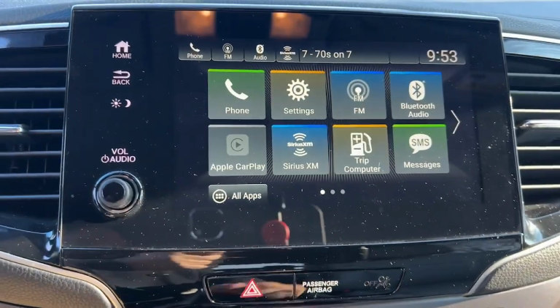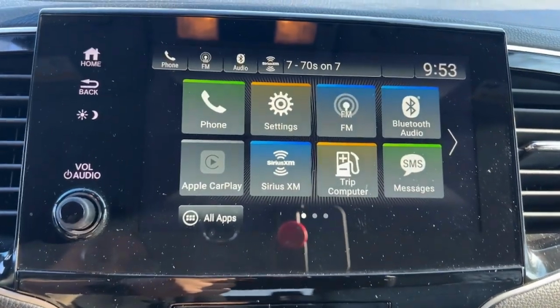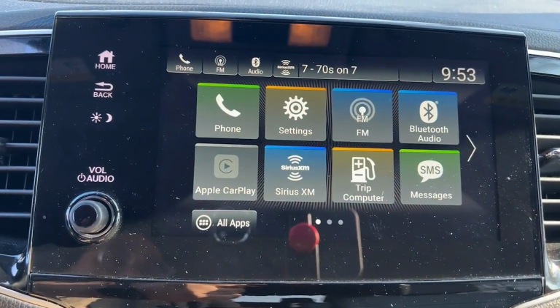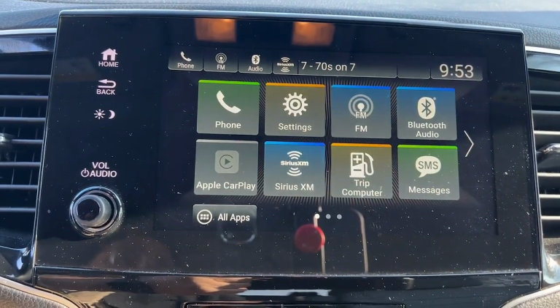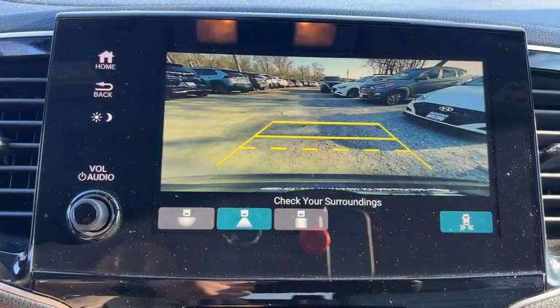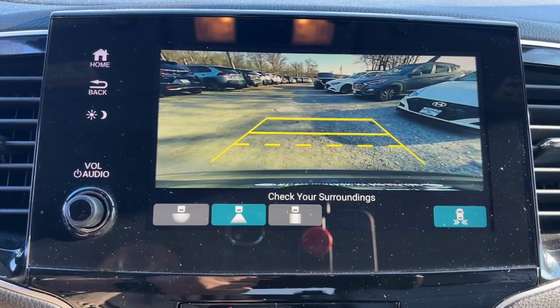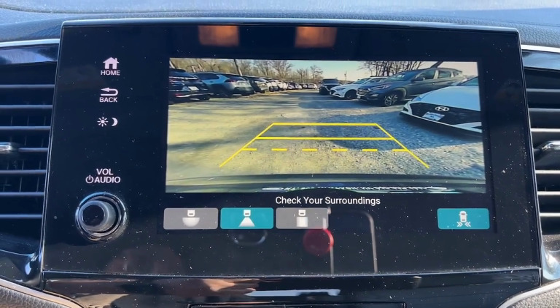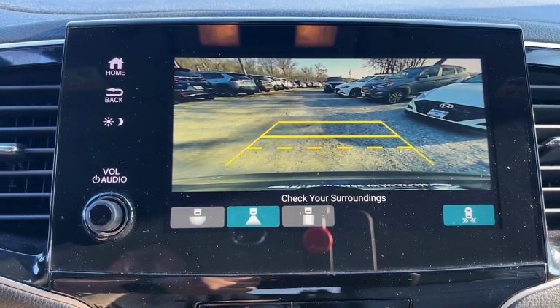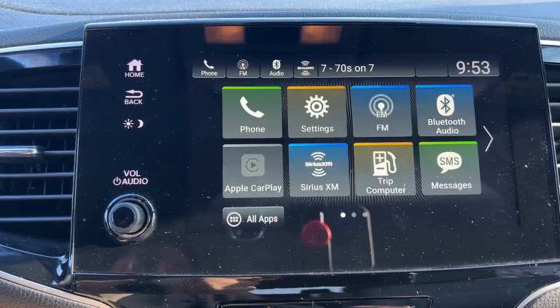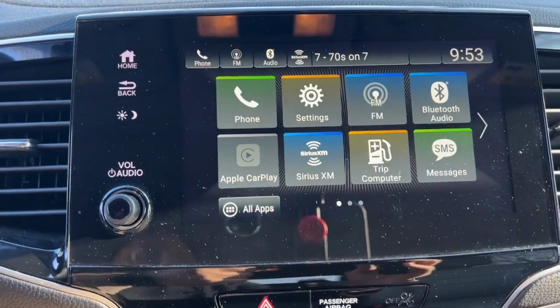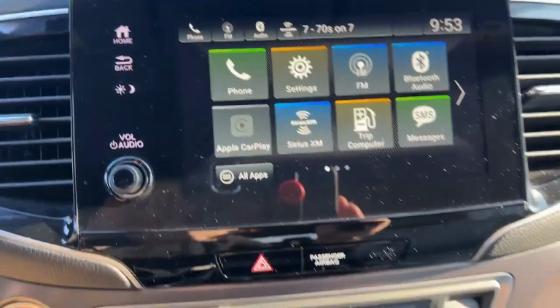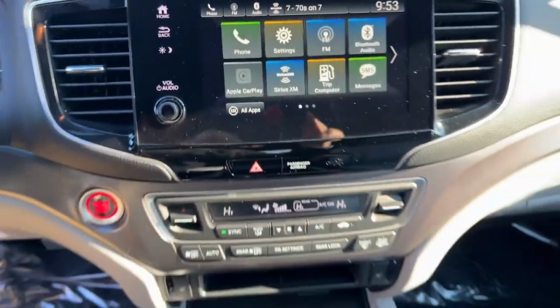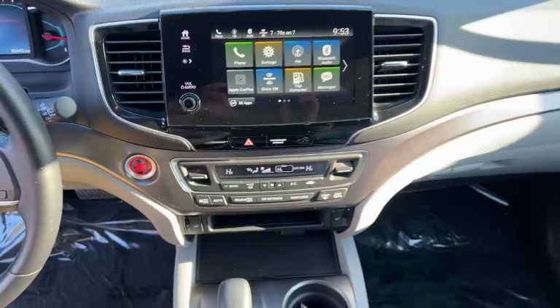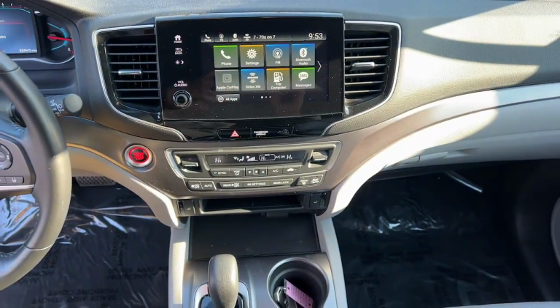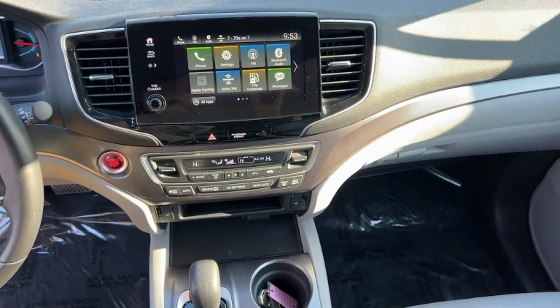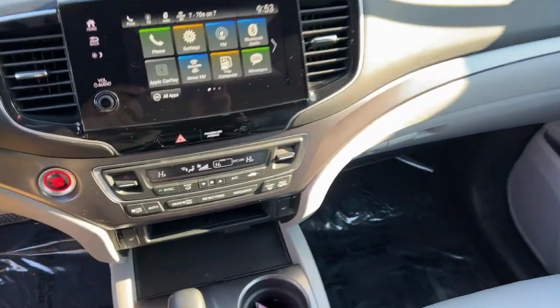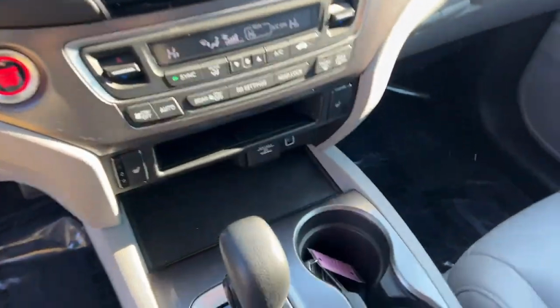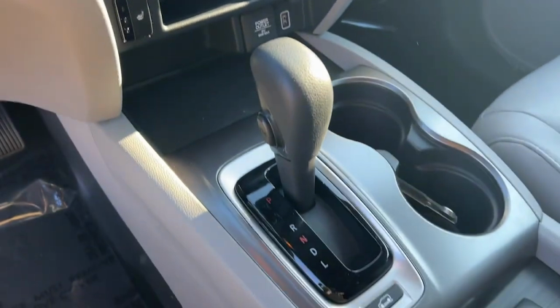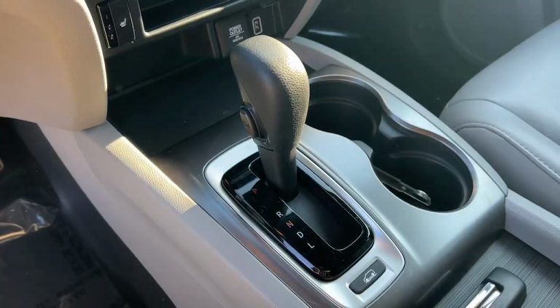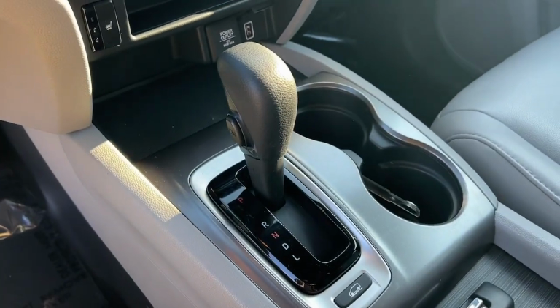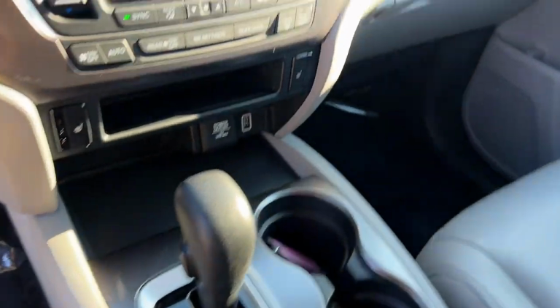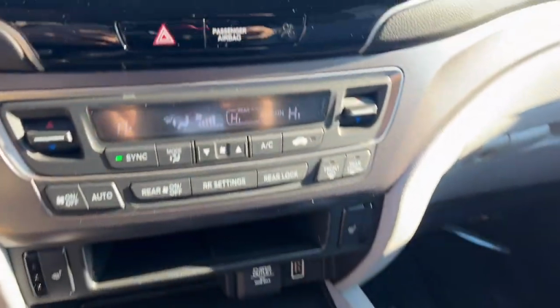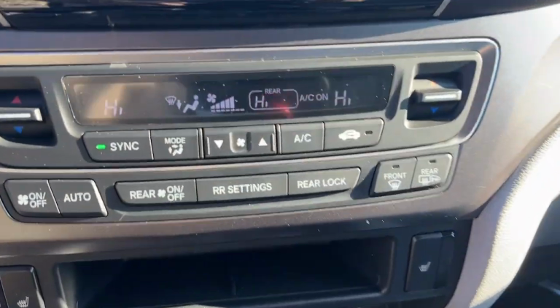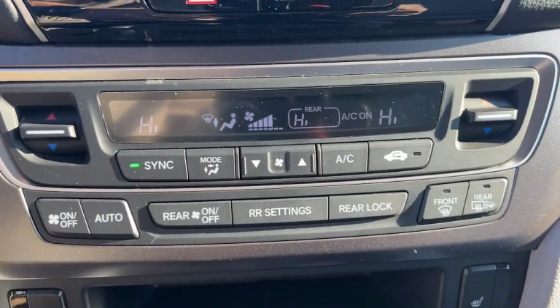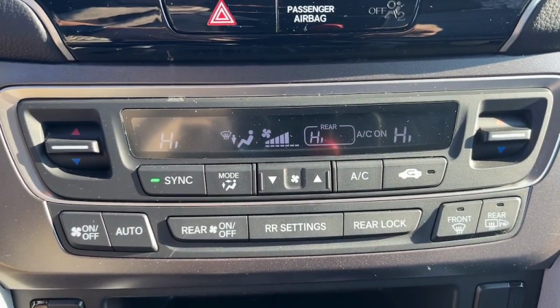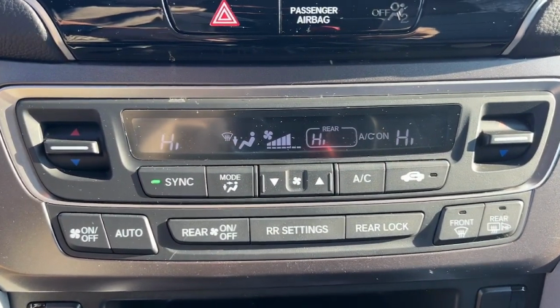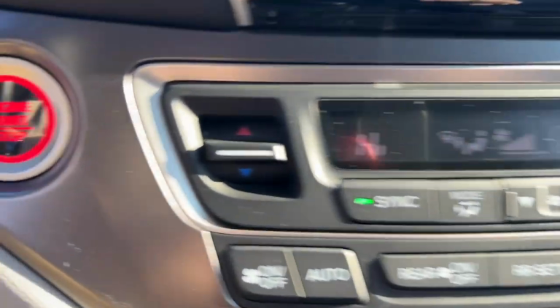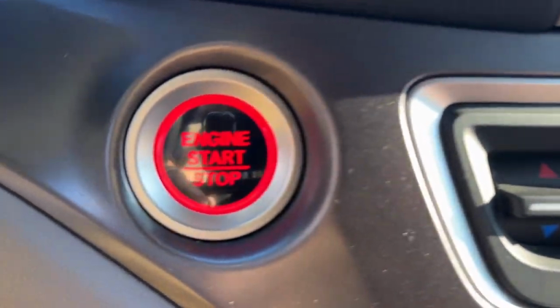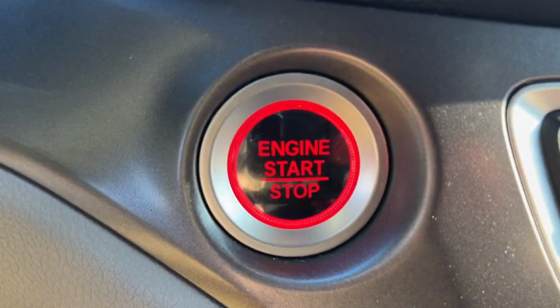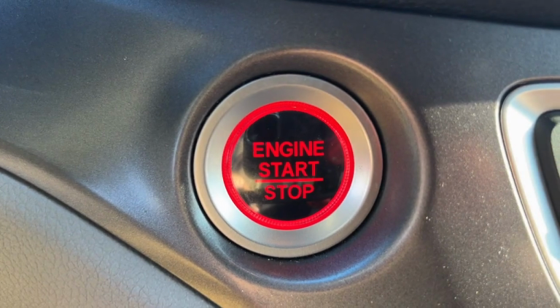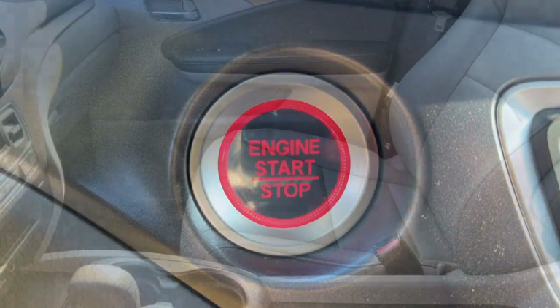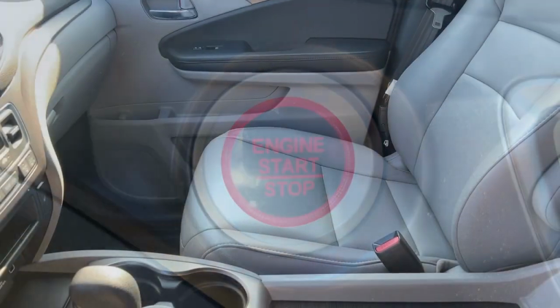Apple CarPlay and/or Android Auto, Pre-Collision System, Touchscreen Infotainment System, Third Row Seat, All-Wheel Drive, Moonroof, Heated Driver Seat, Fog Lamps, Satellite Radio, Heated Mirrors.